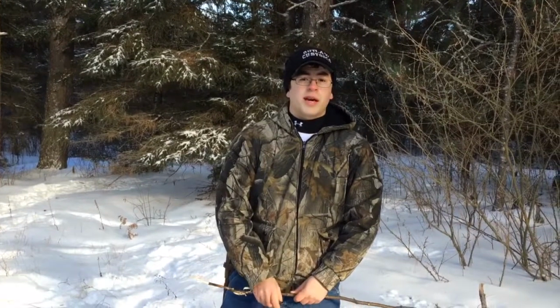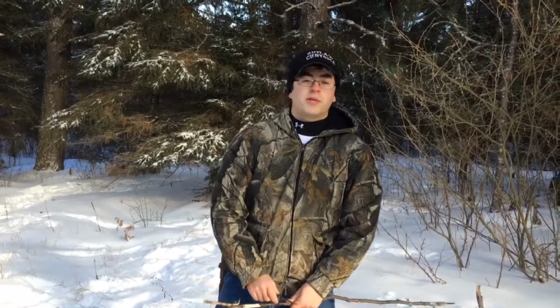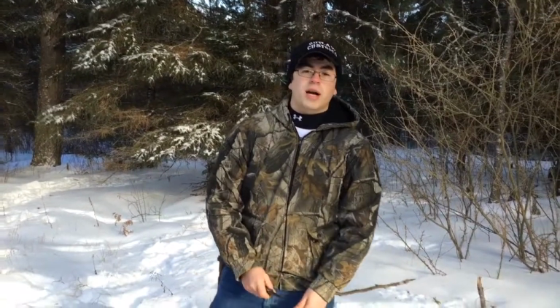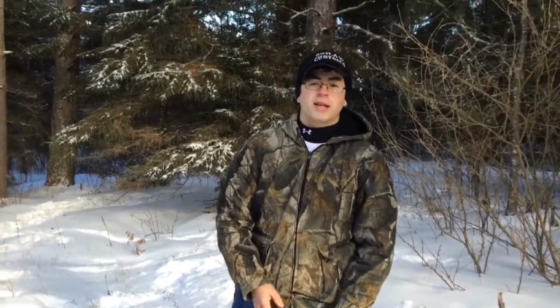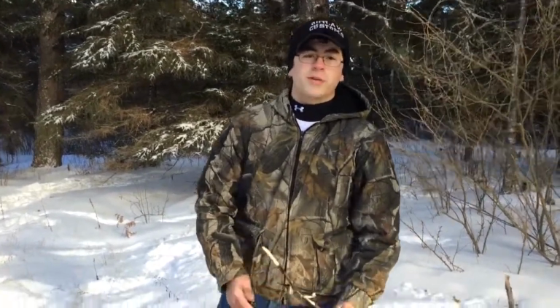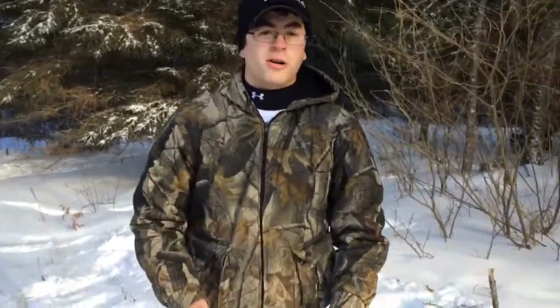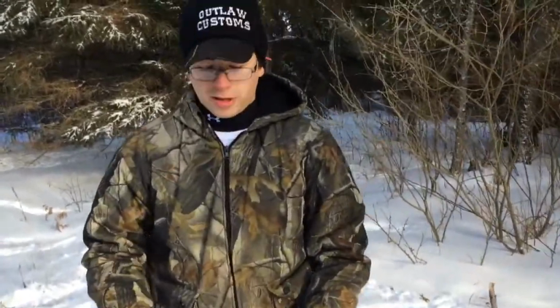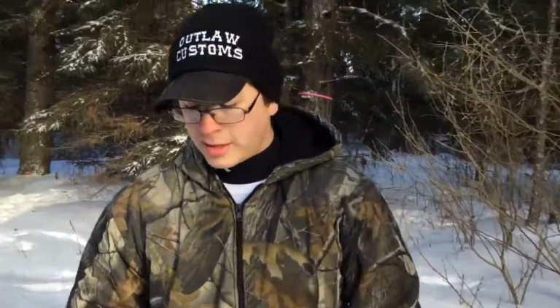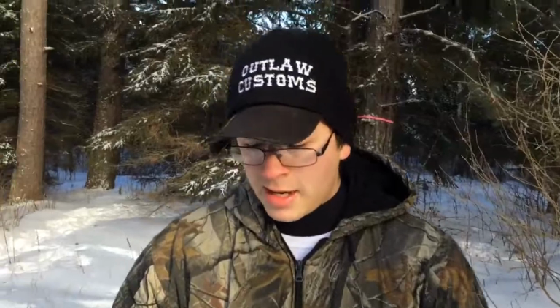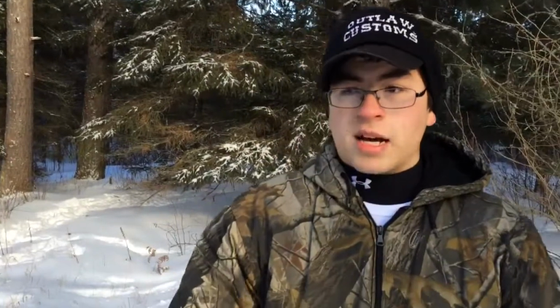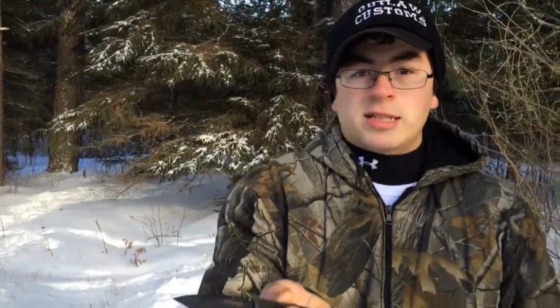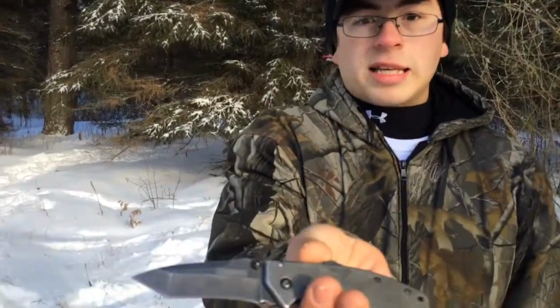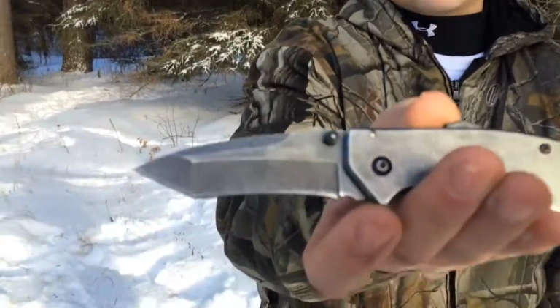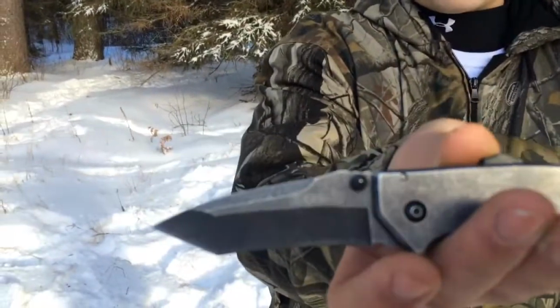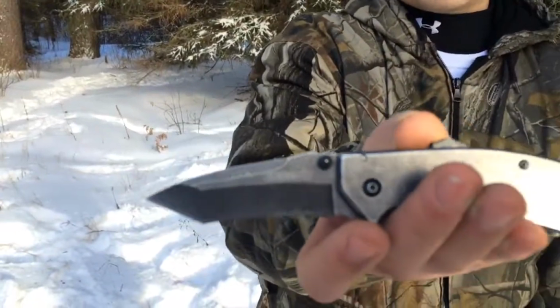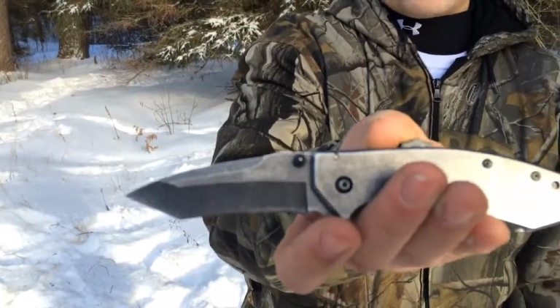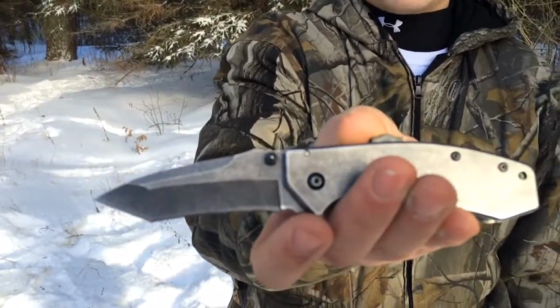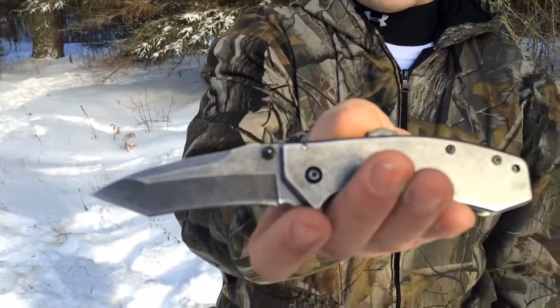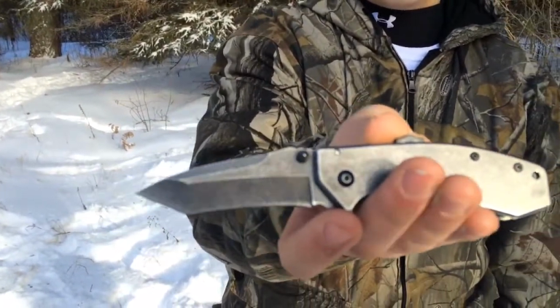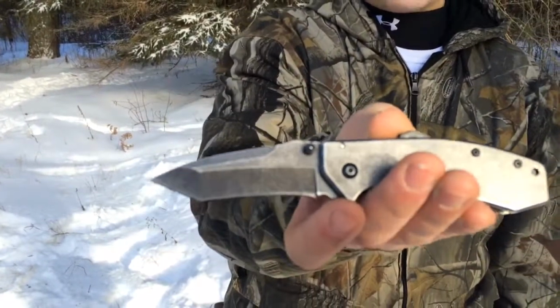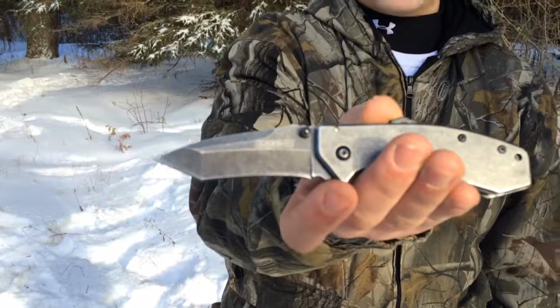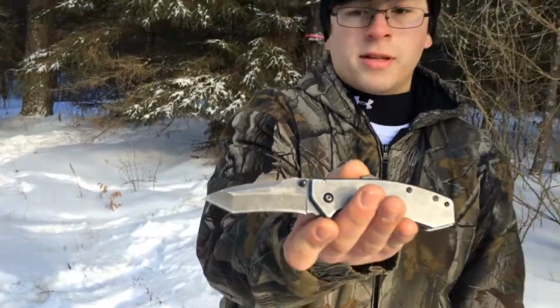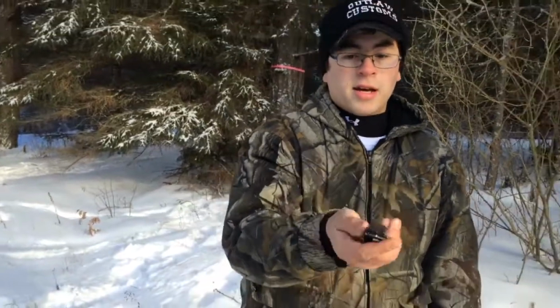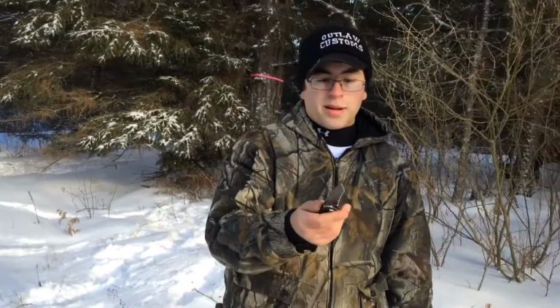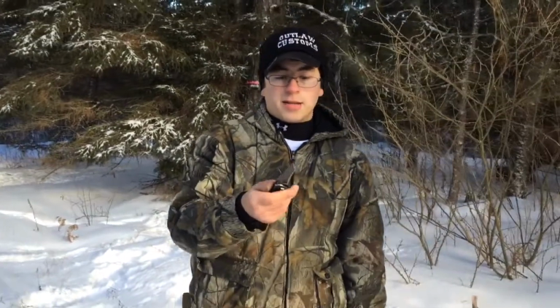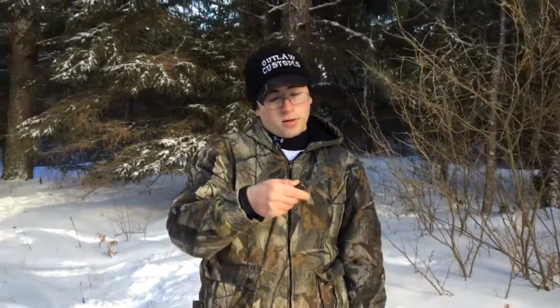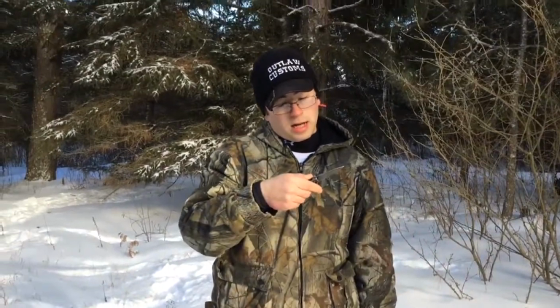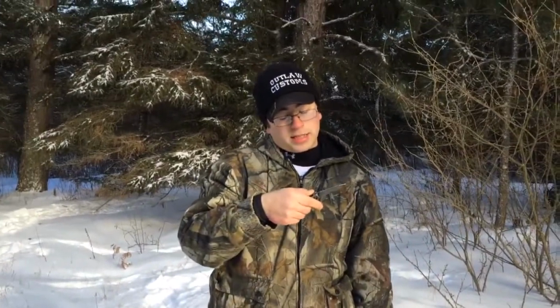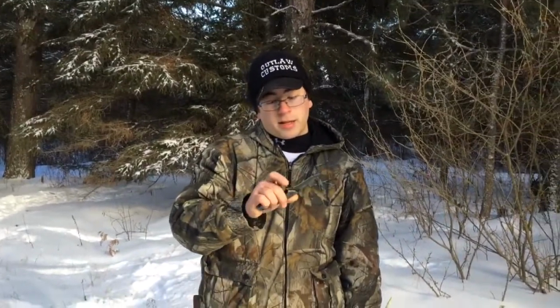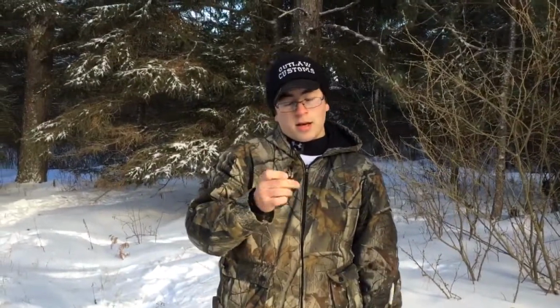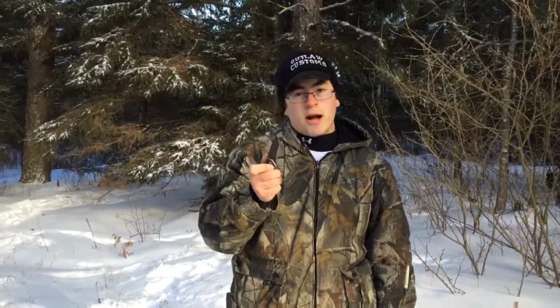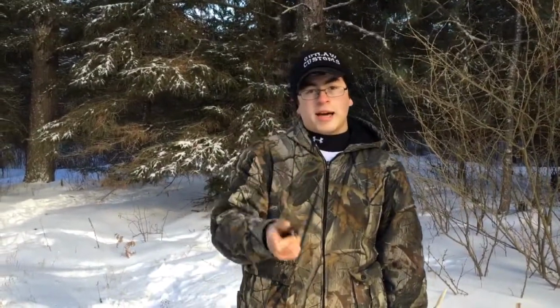Hey YouTube, this is Michael at Back in Nam out here in the woods. A couple days ago, I think Christmas Eve, I went out to Menards — me and Matt did — and we had to buy some stuff. I got a pack of two Guidesmen Wildcats.